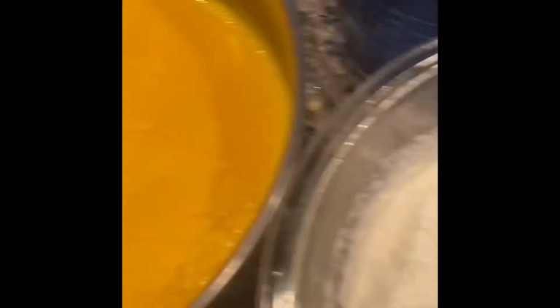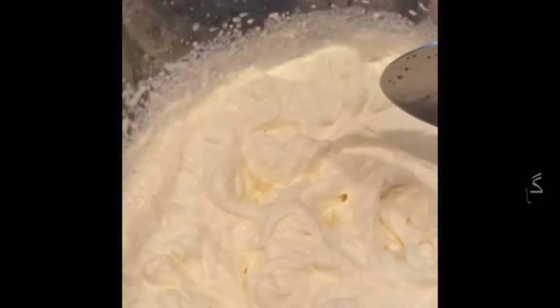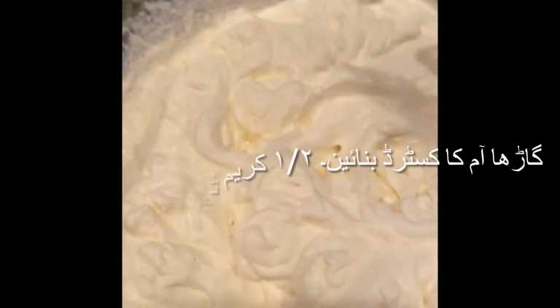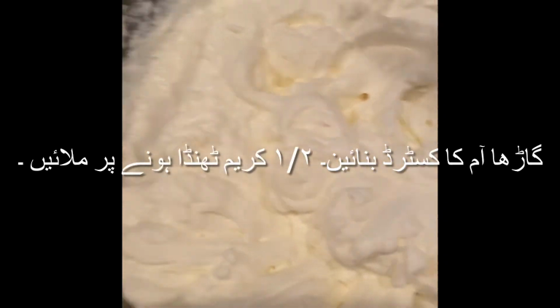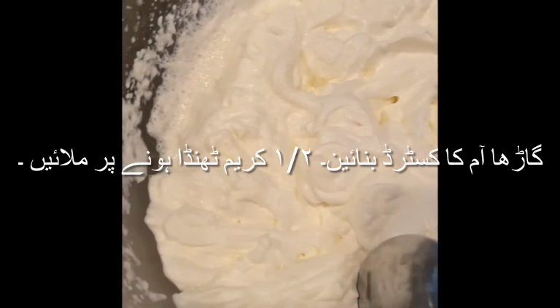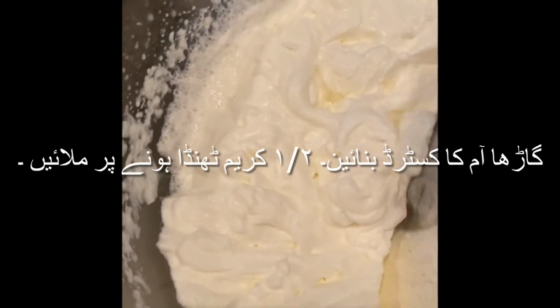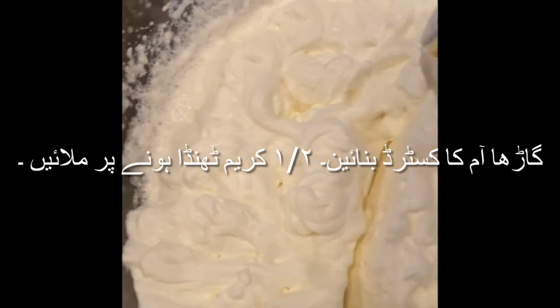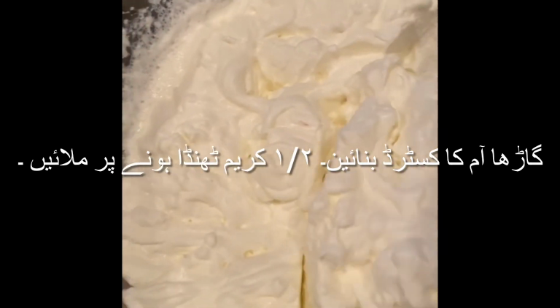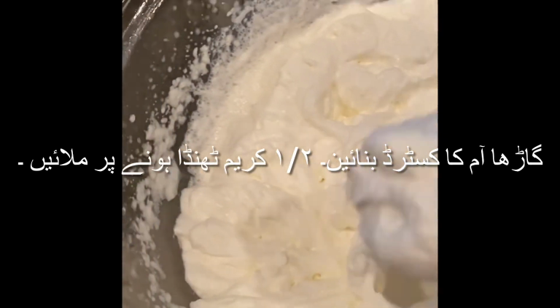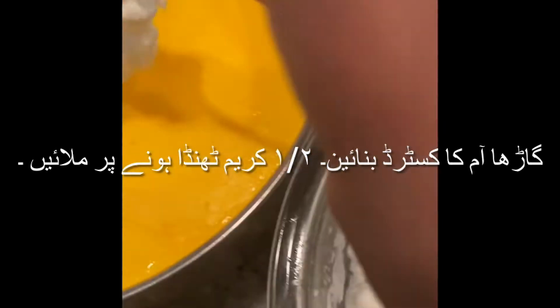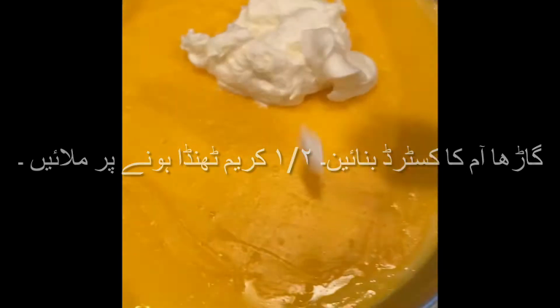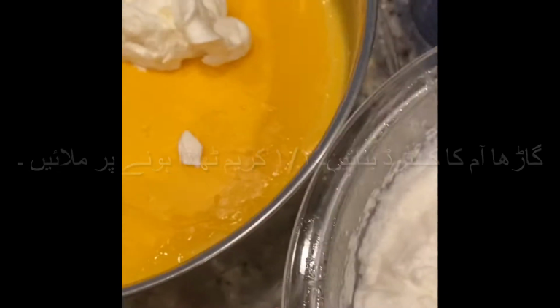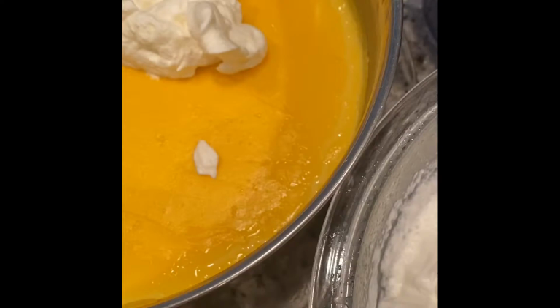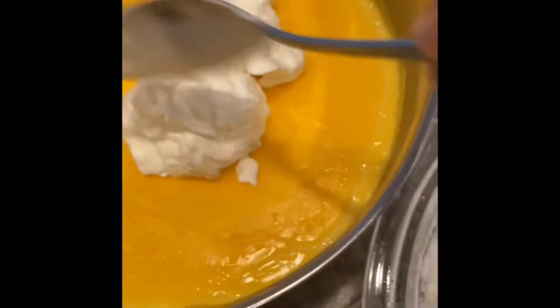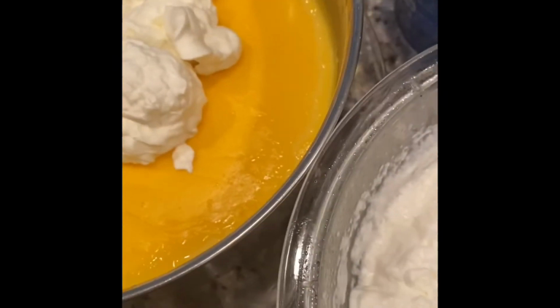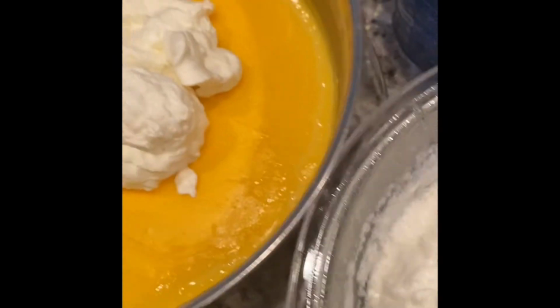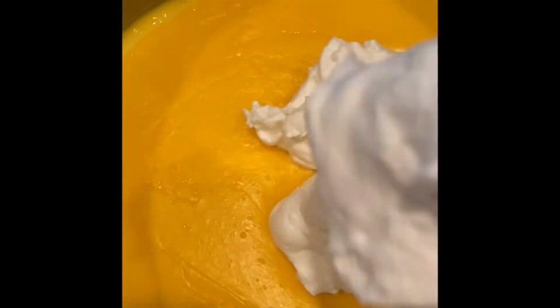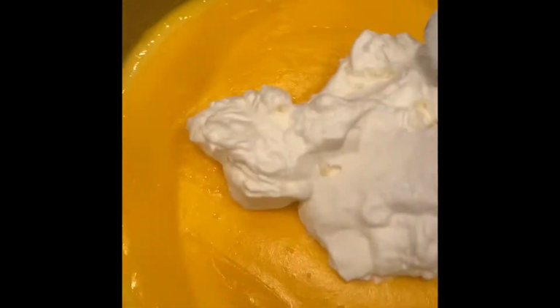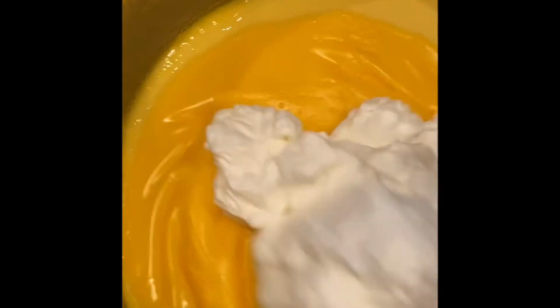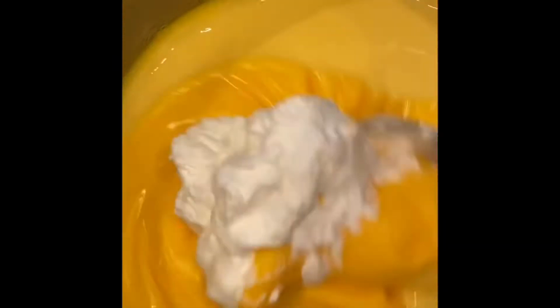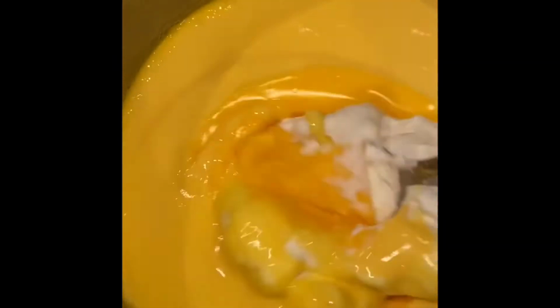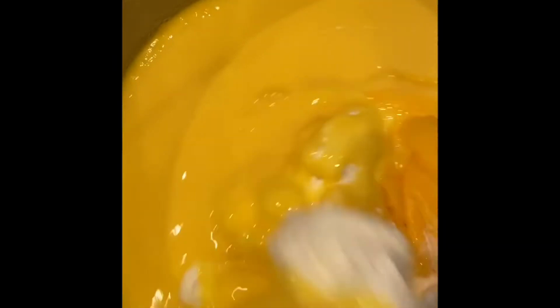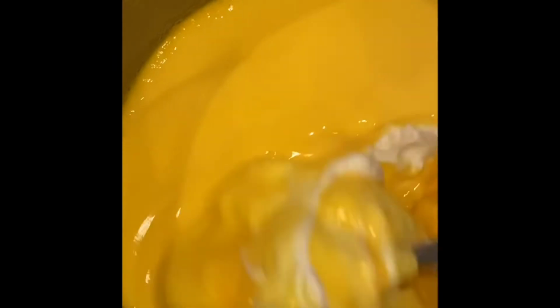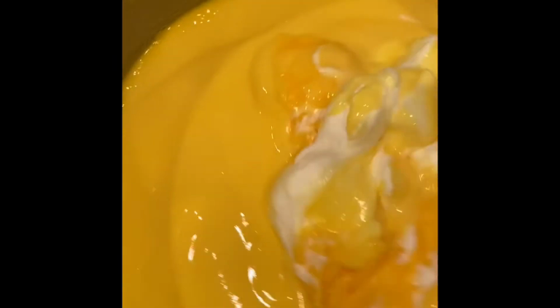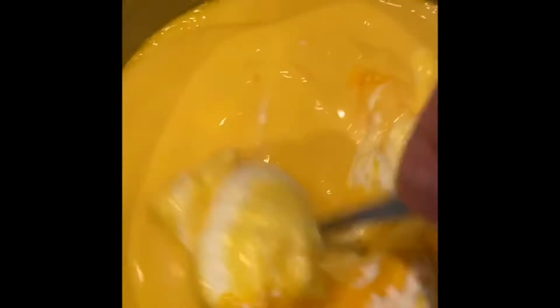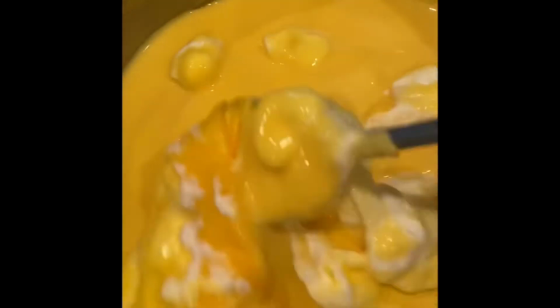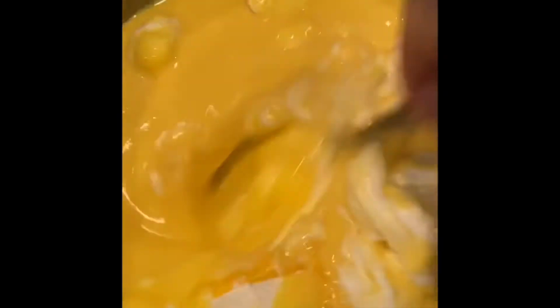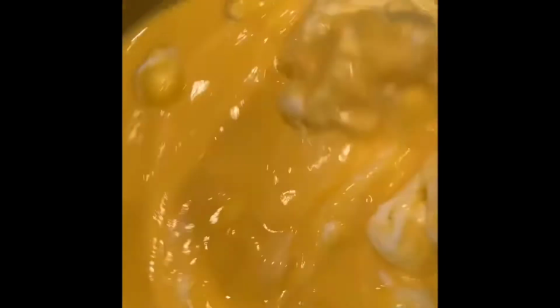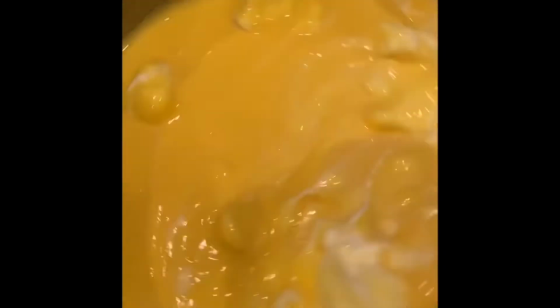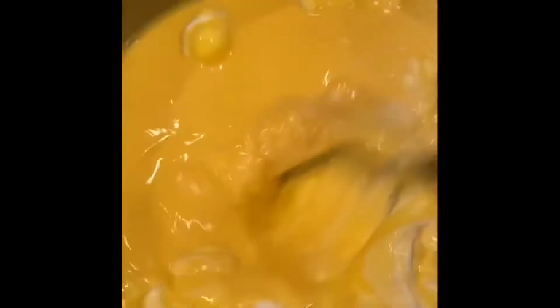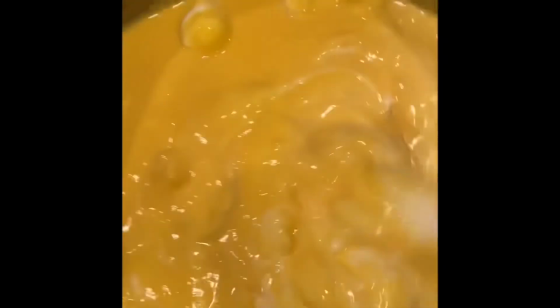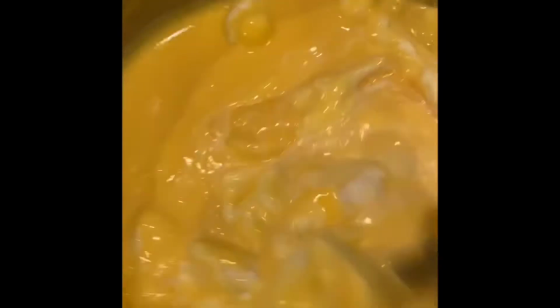Now for the custard — I wasn't able to show it — but all you do is add one extra tablespoon more than what the box says, so that it's nice and thick. Then once it's cooled, you can add the whipped cream in and it'll keep it nice and fluffy.